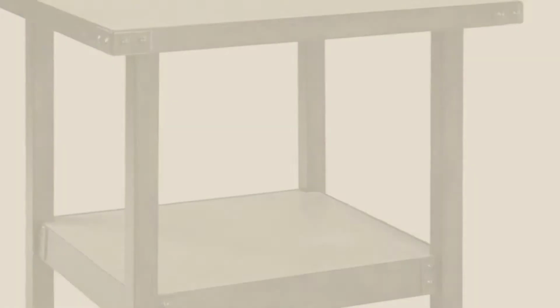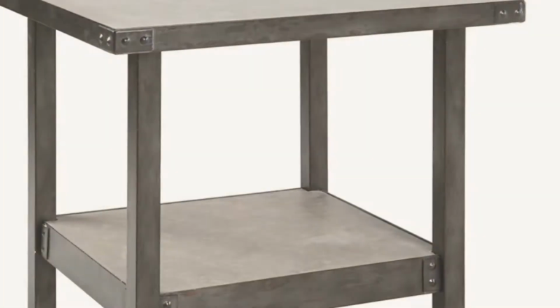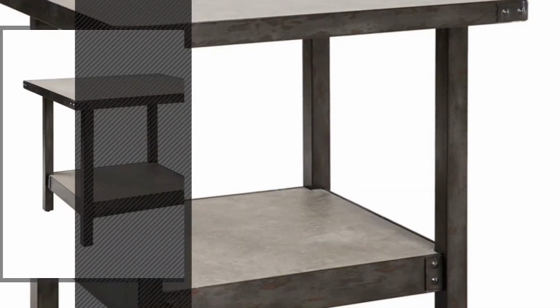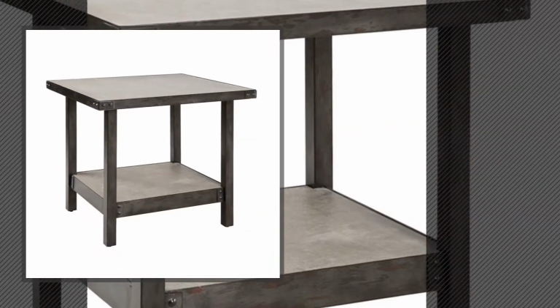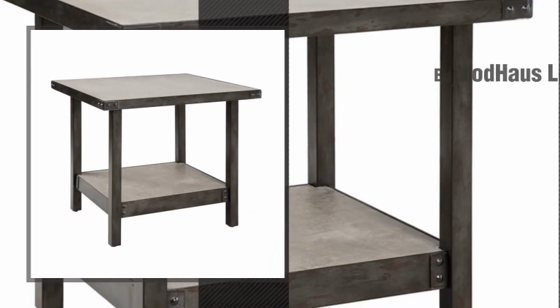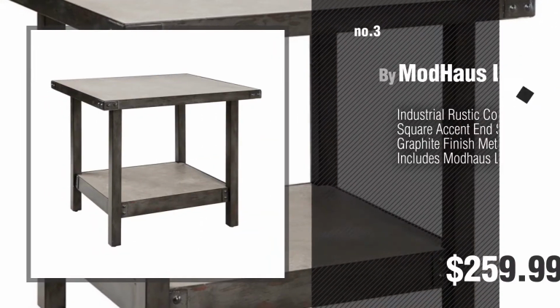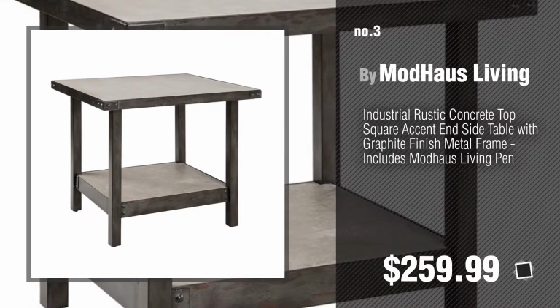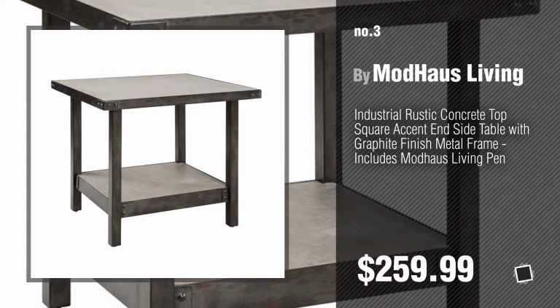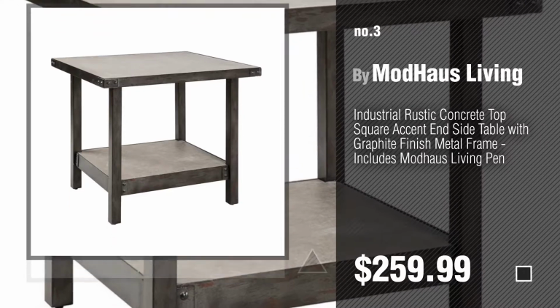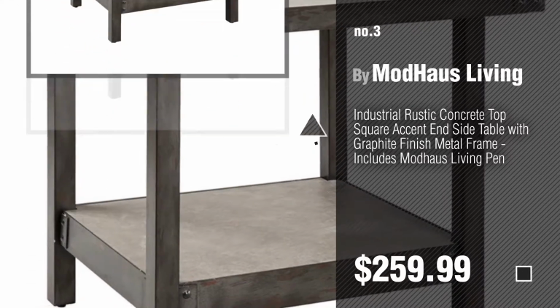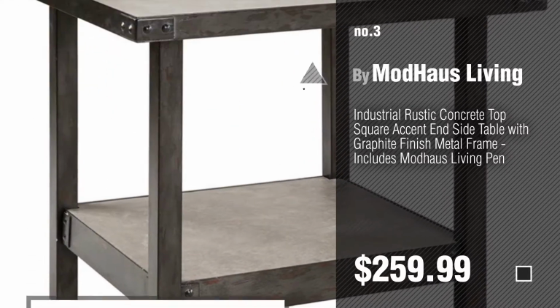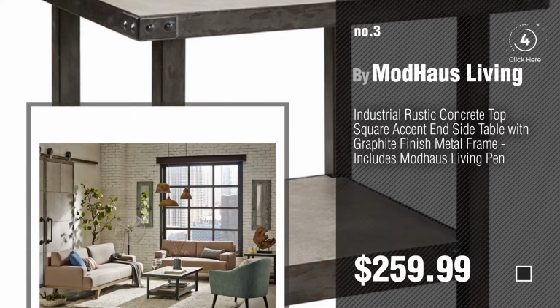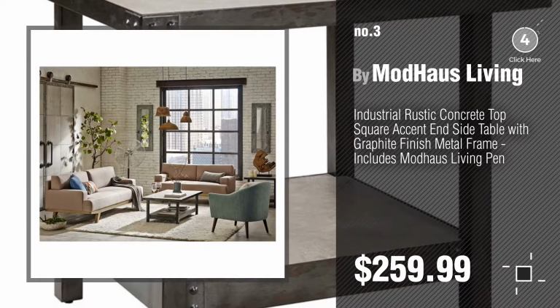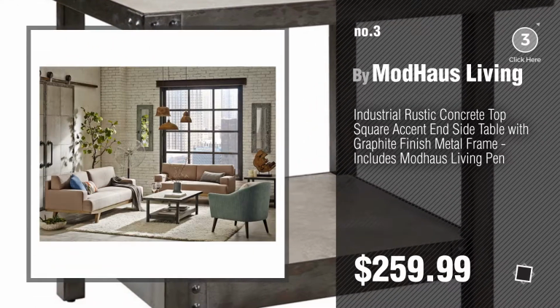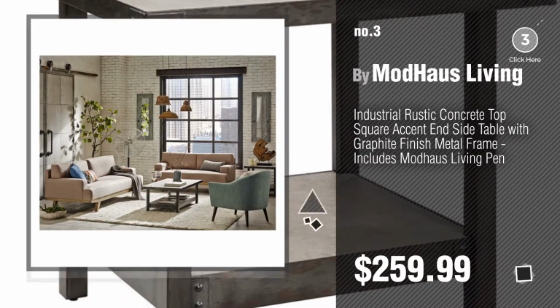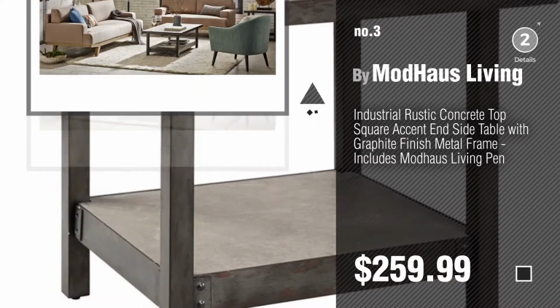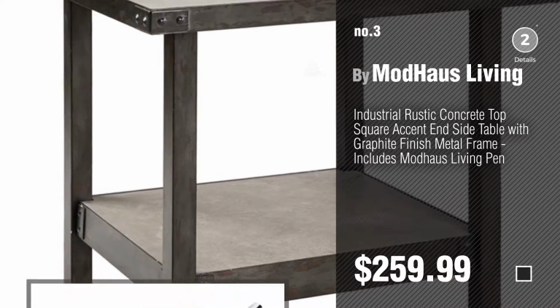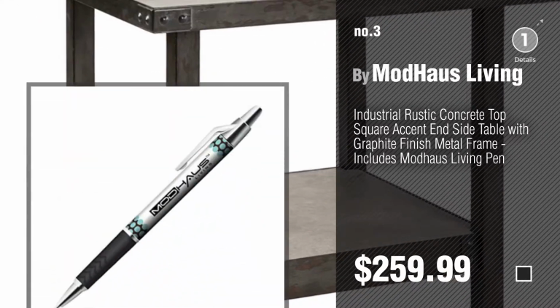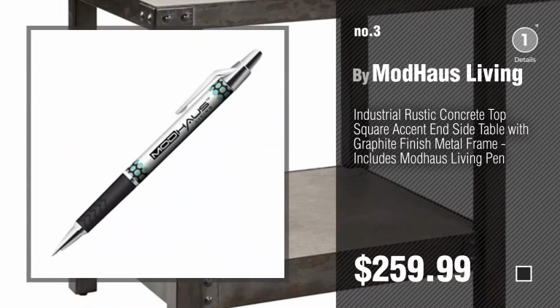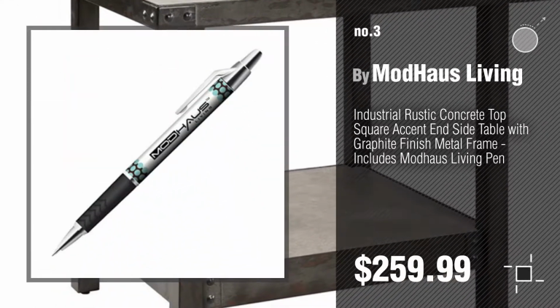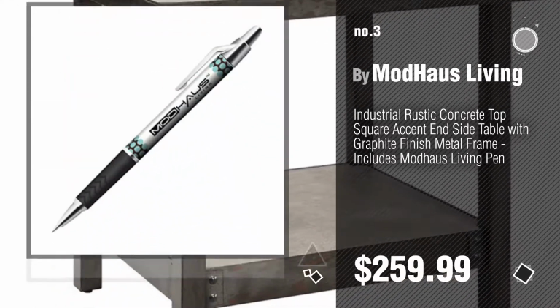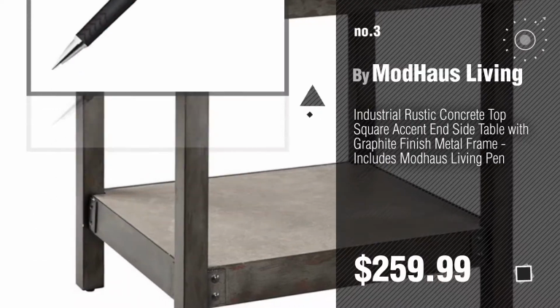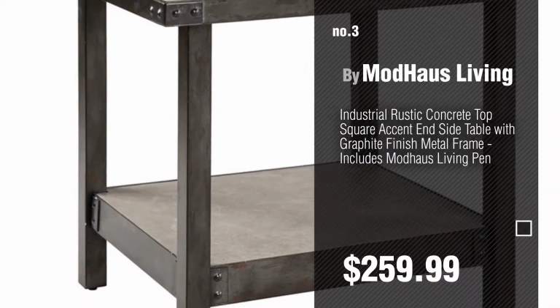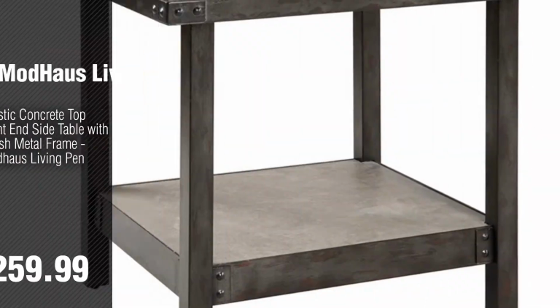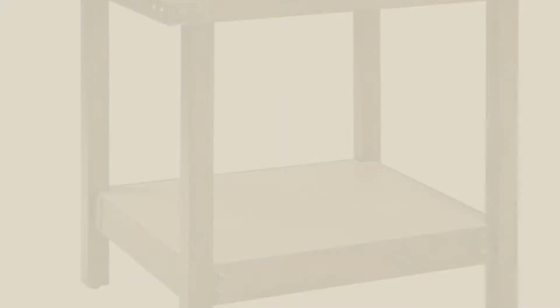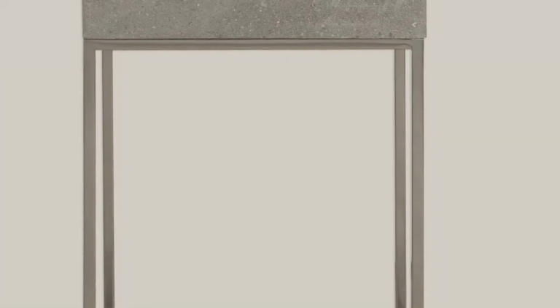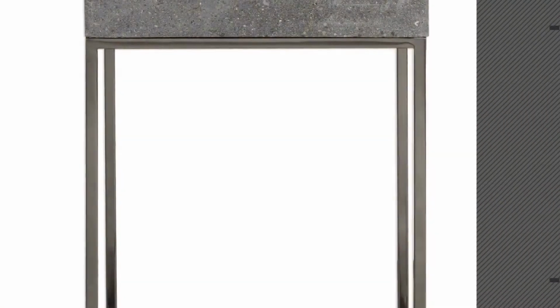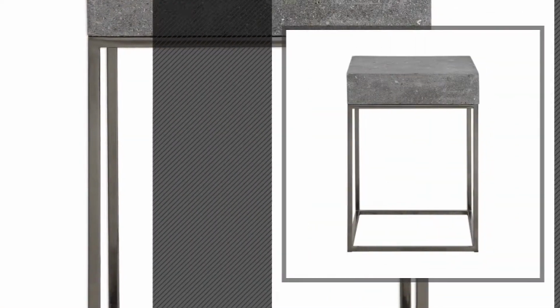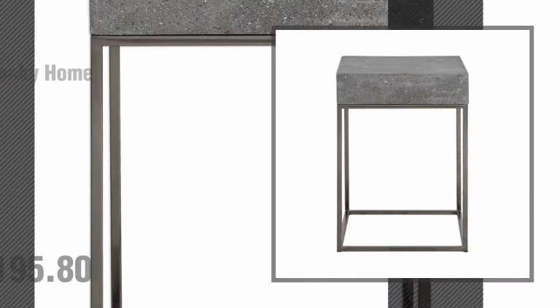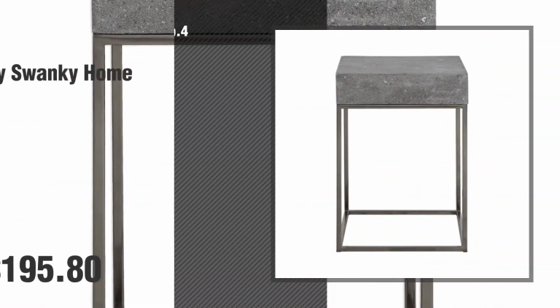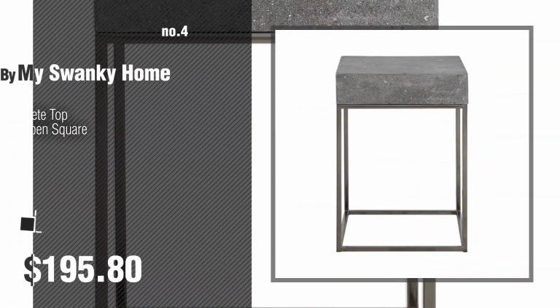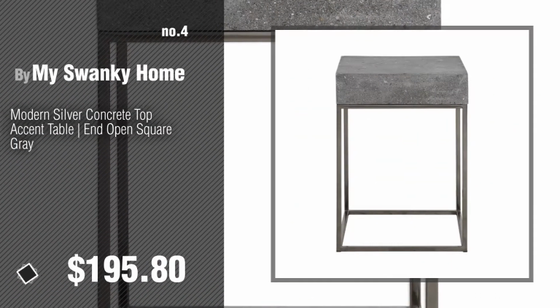Number 2, by Mod House Living. Number 3. For more info about these great end tables, just click this circle. Number 4, by My Swanky Home.